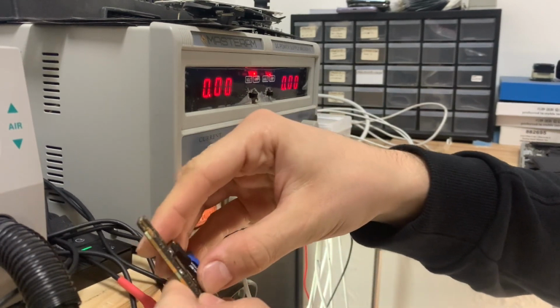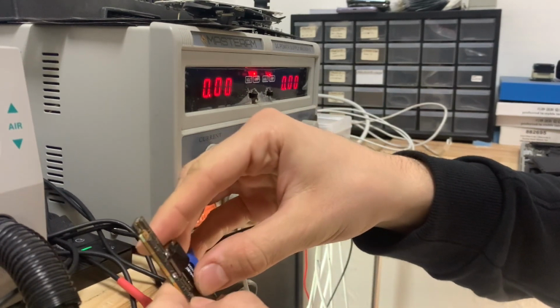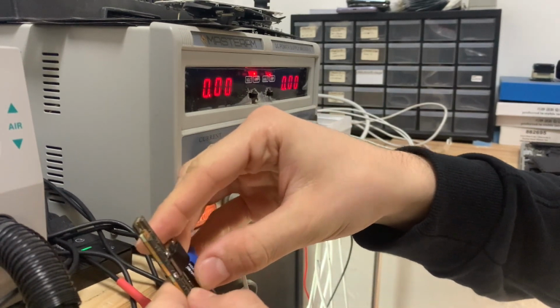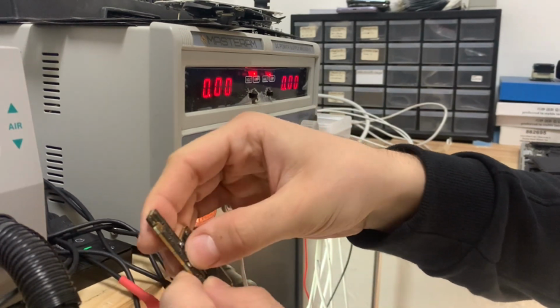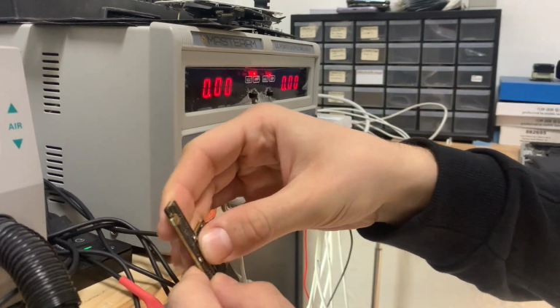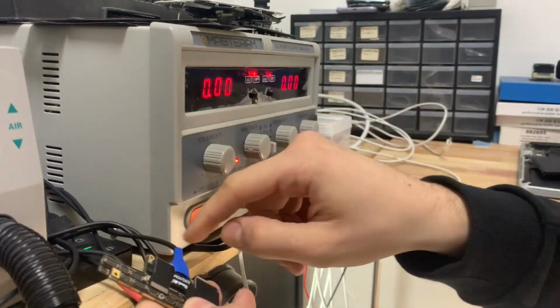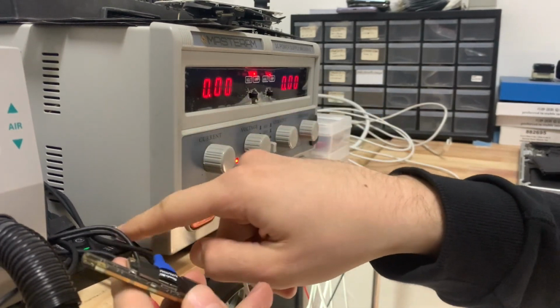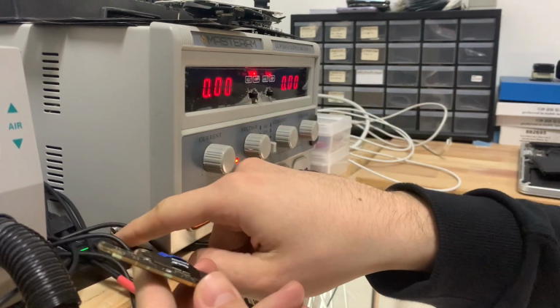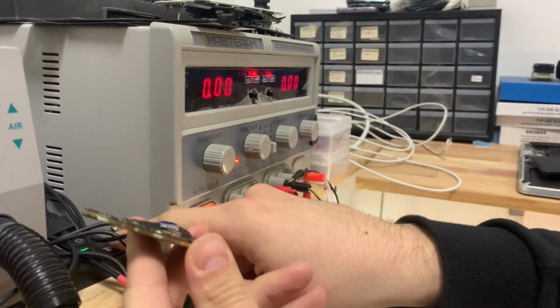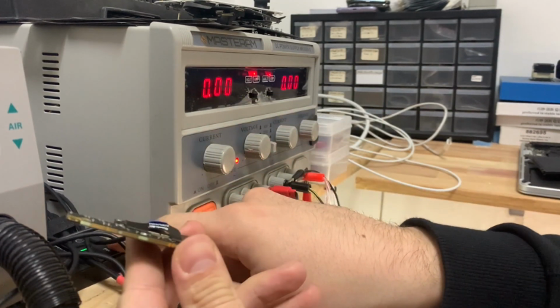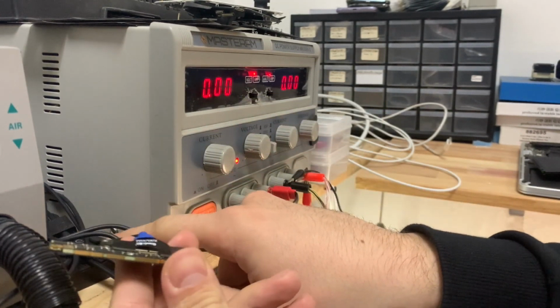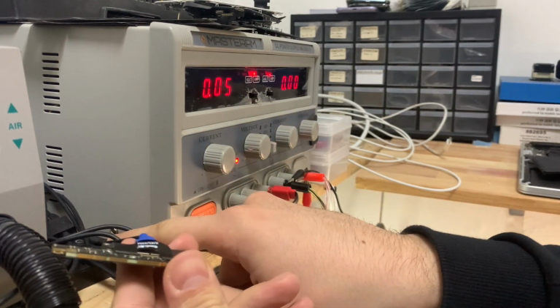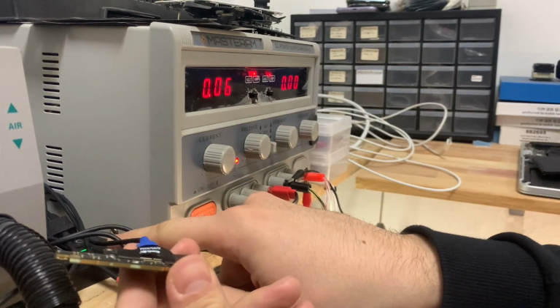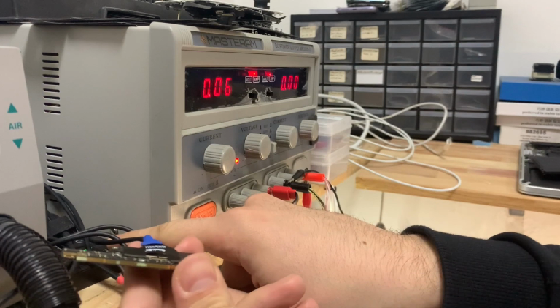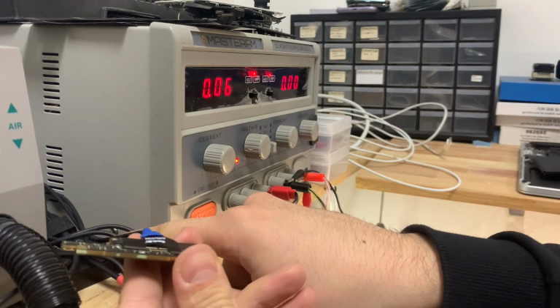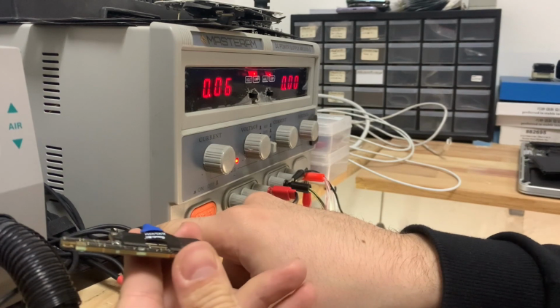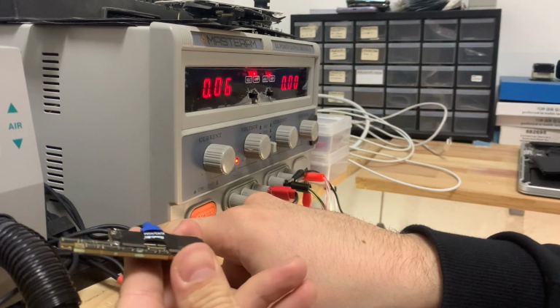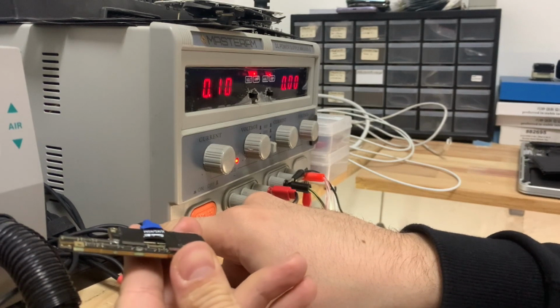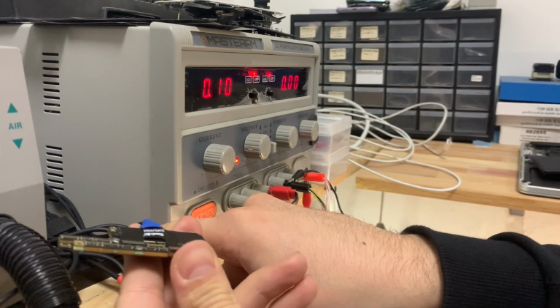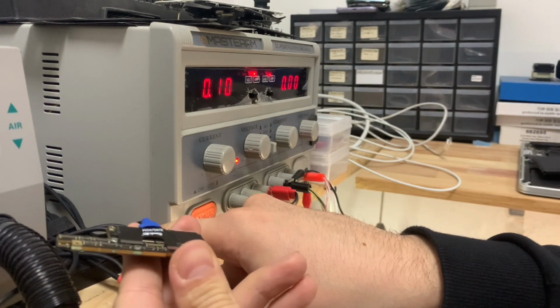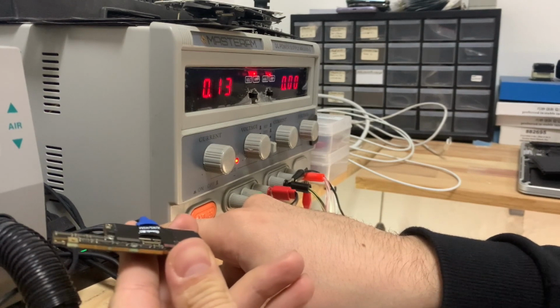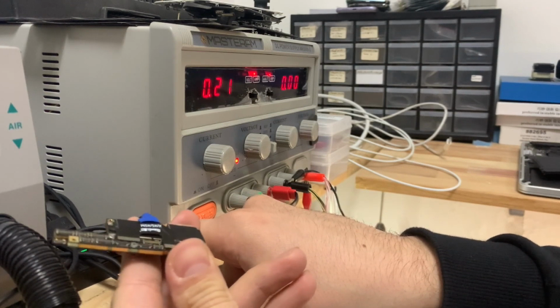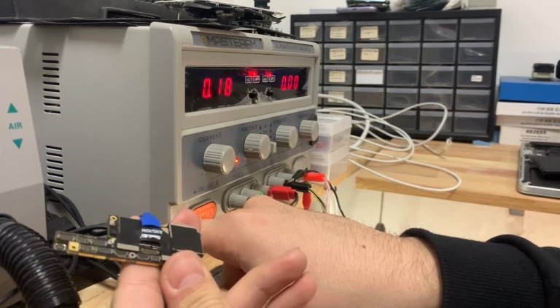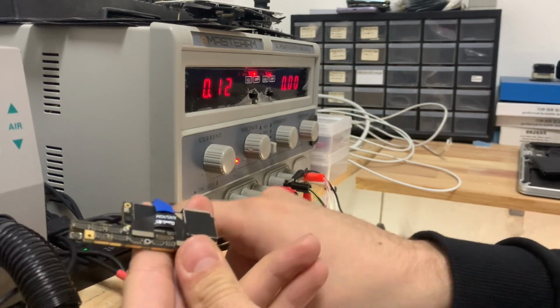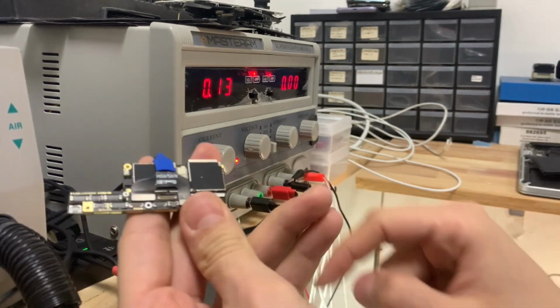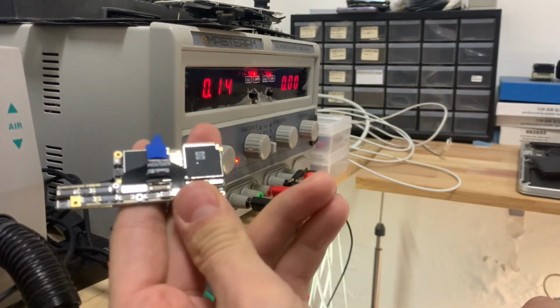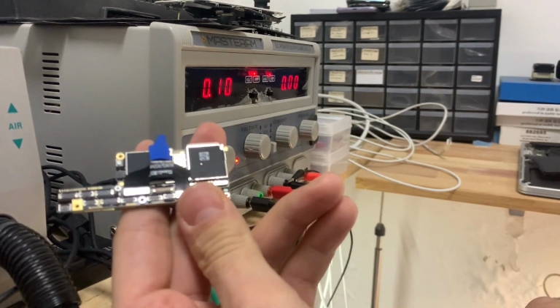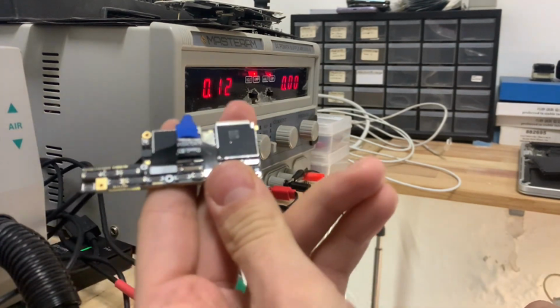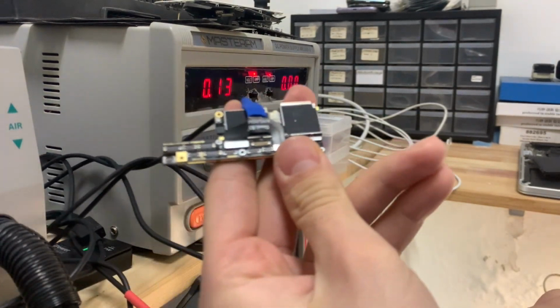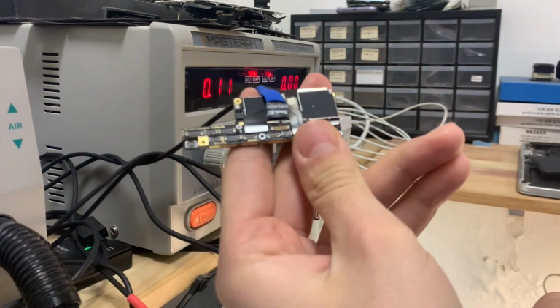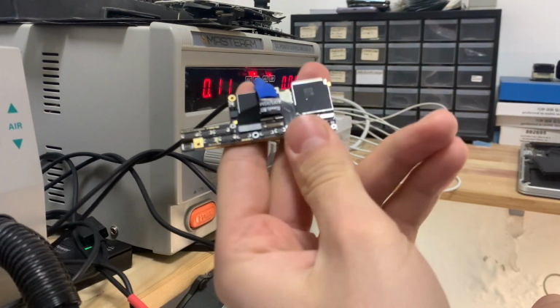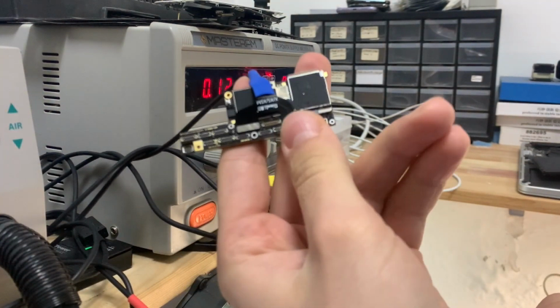Now let's see how the phone boots on the power supply. As you can see it boots normally, so now let's assemble the phone and check everything.